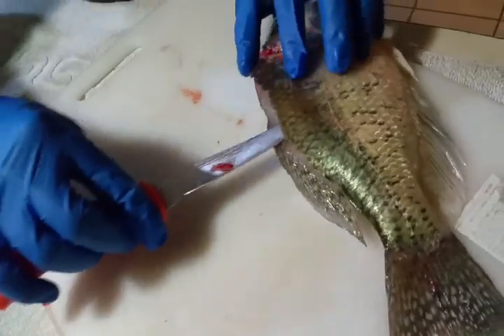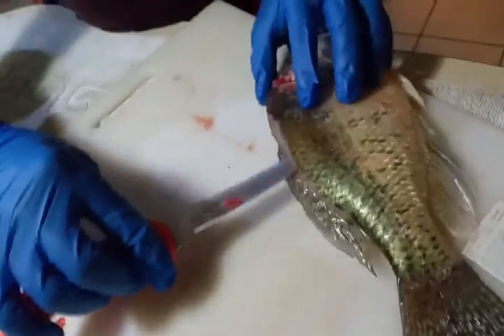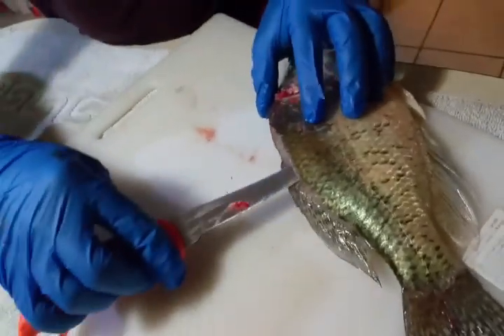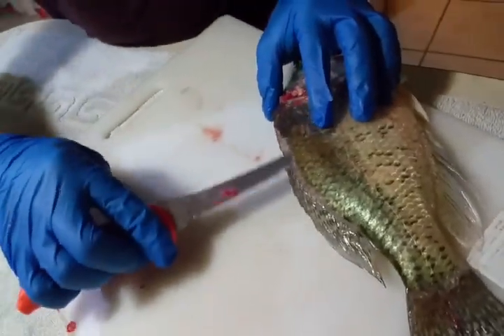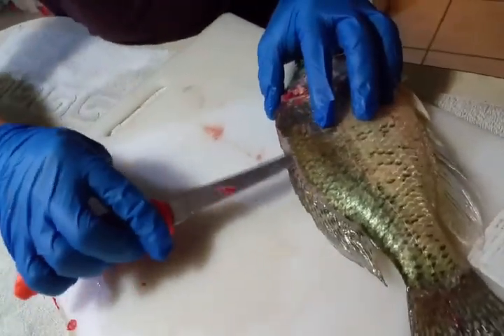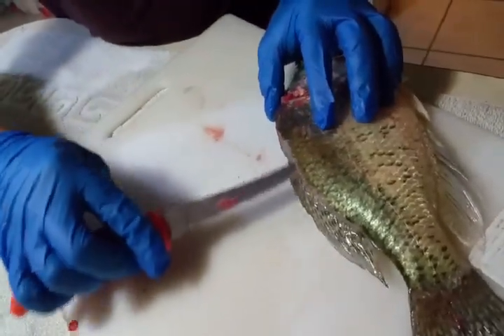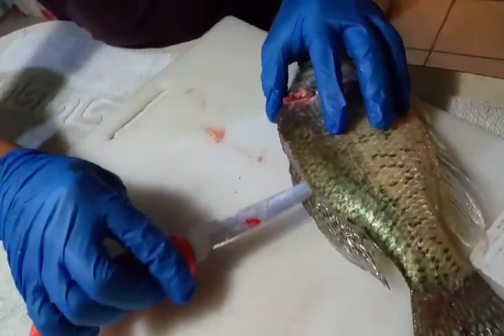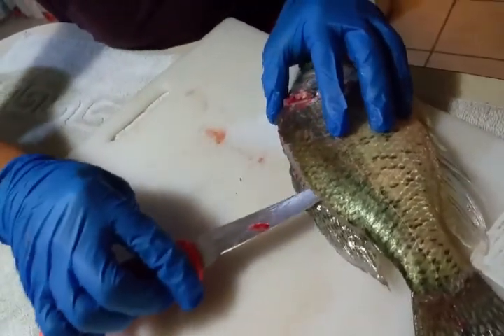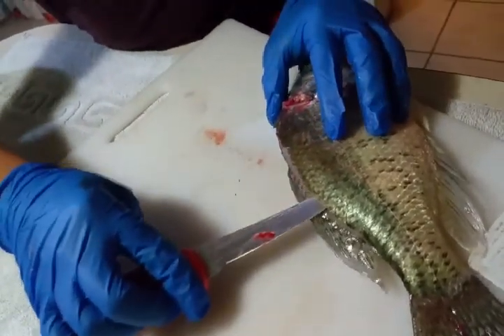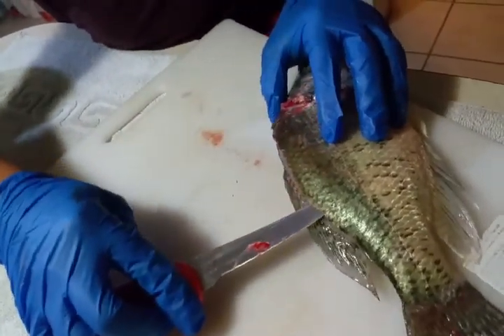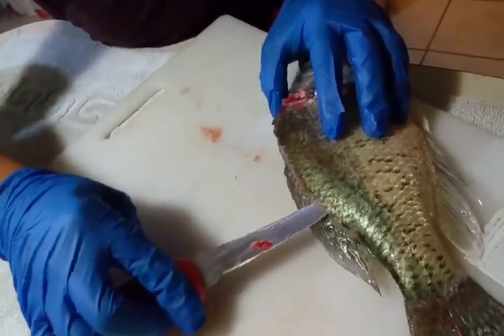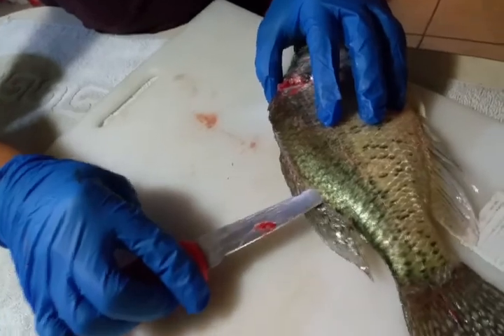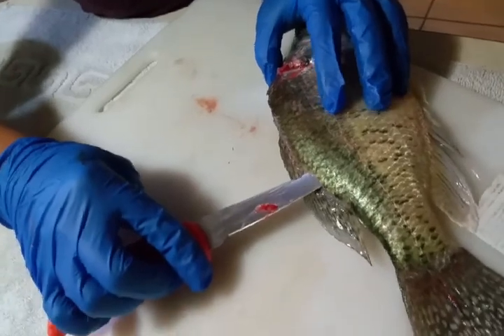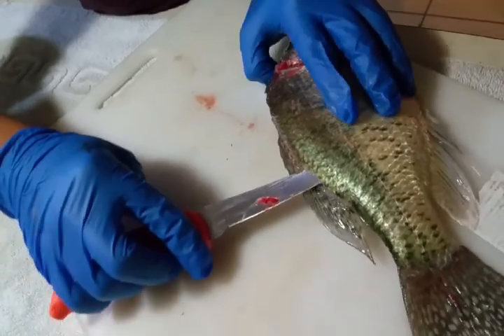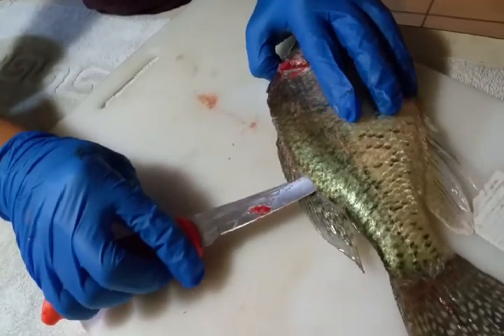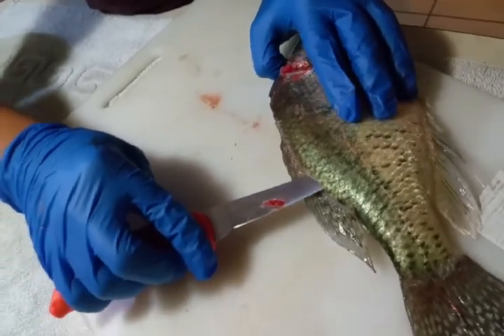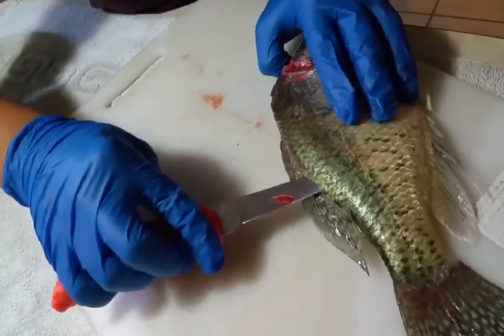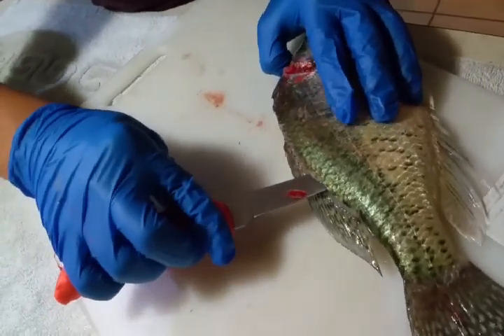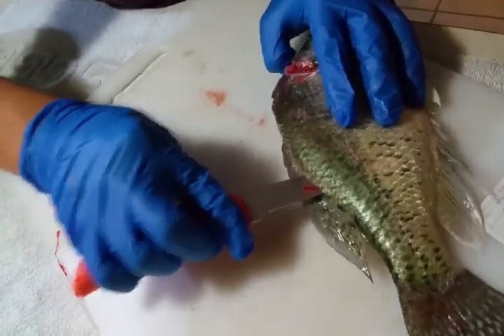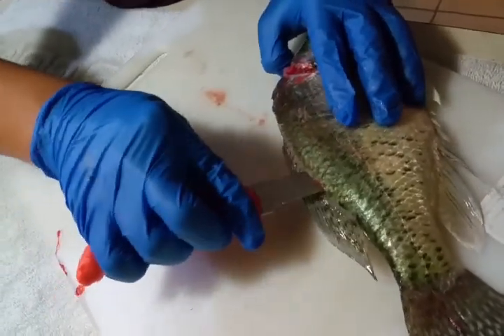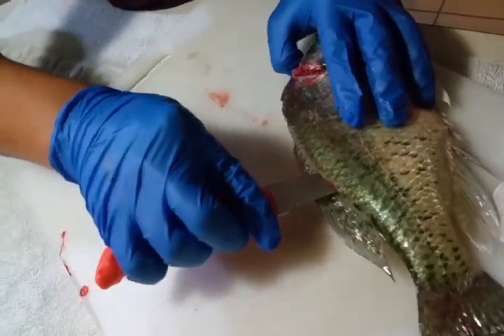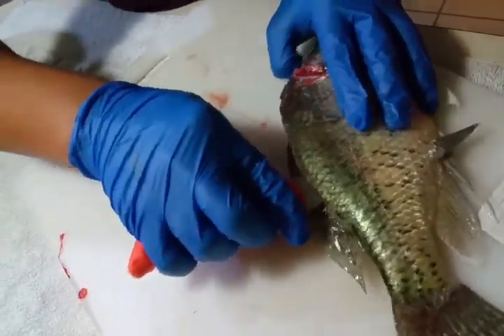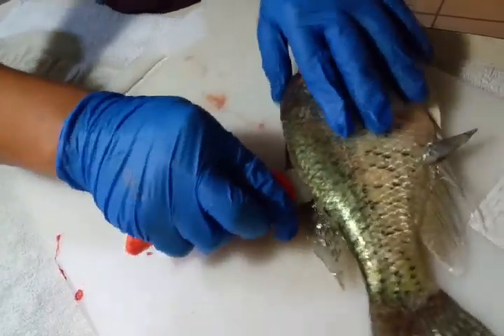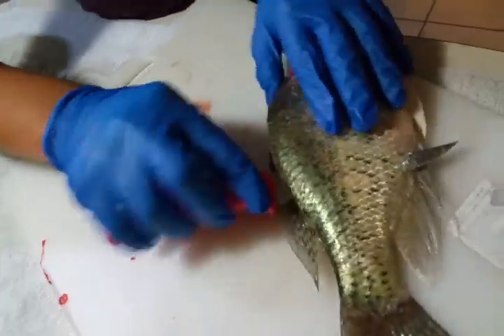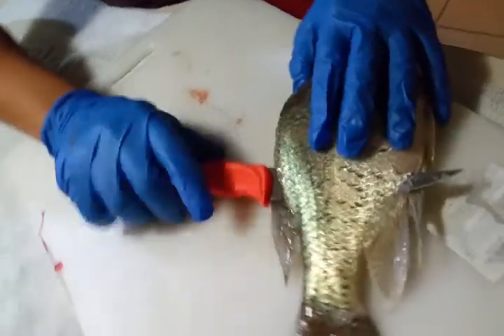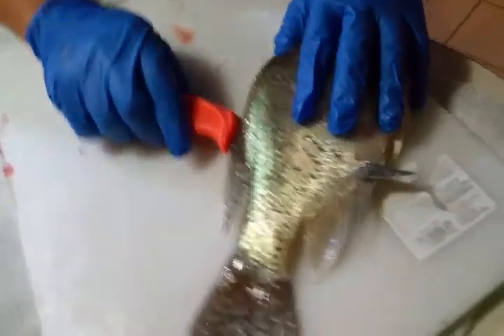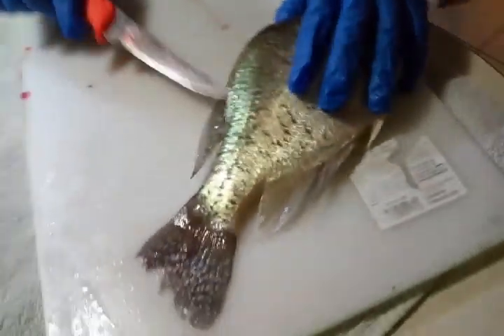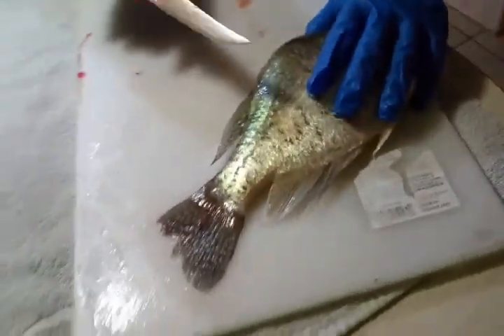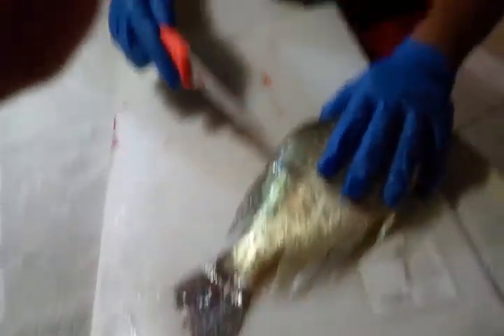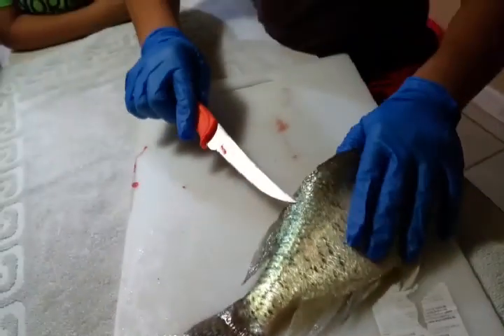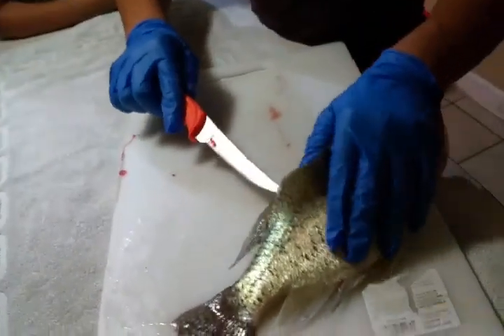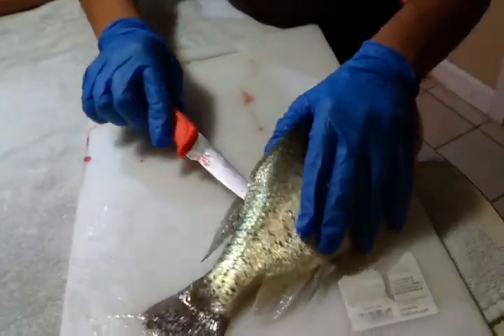Once you go like that, those are the ribs — you keep going until you don't hit the ribs anymore and you should puncture all the way through. Tilt your knife like this — don't go too far but just enough.